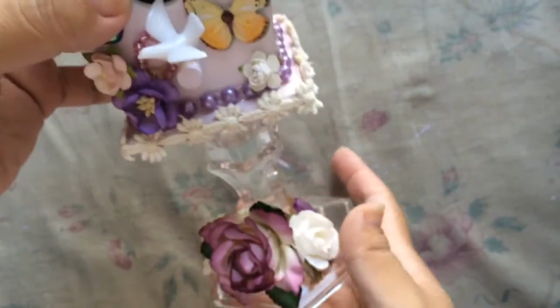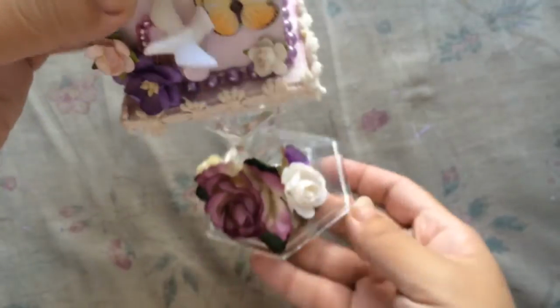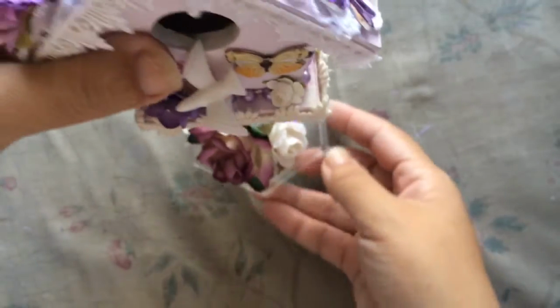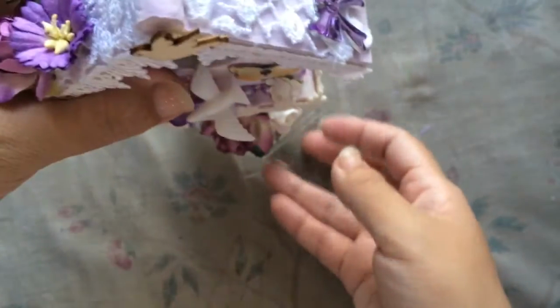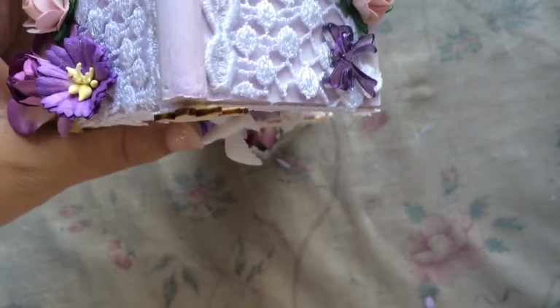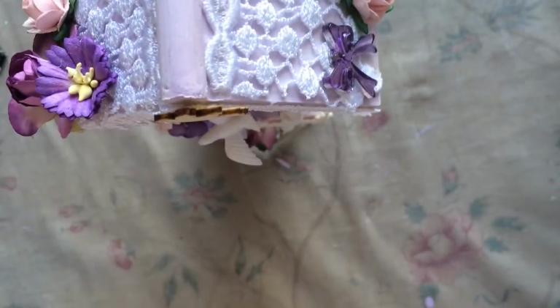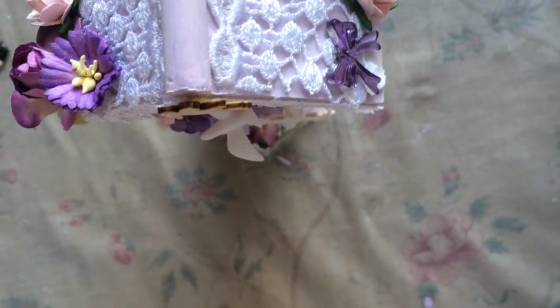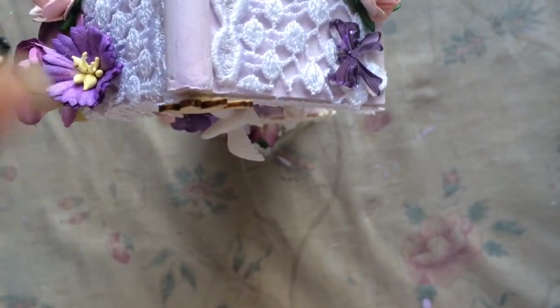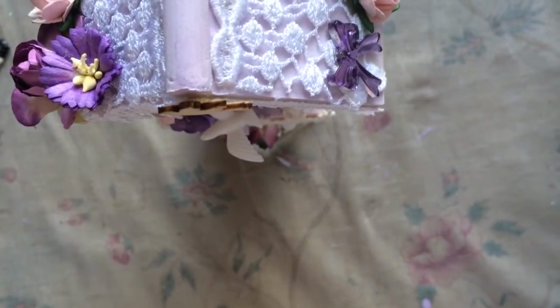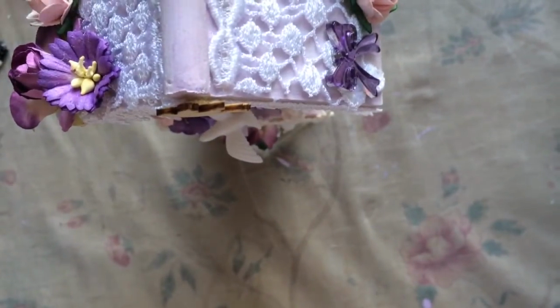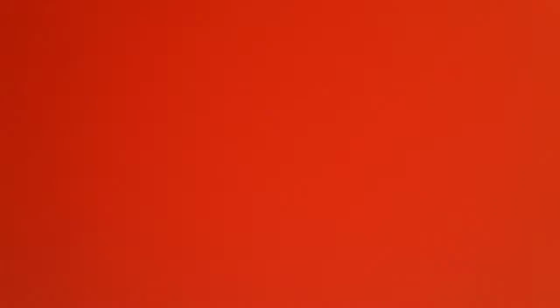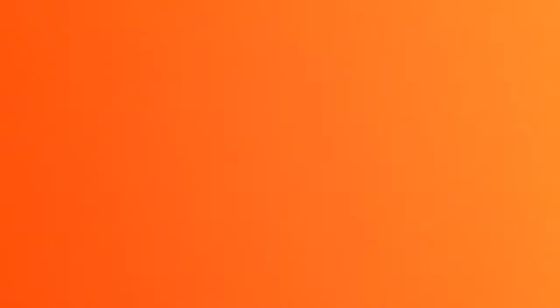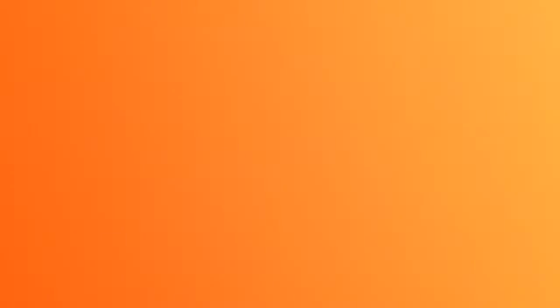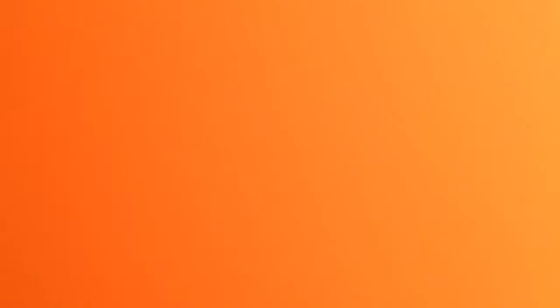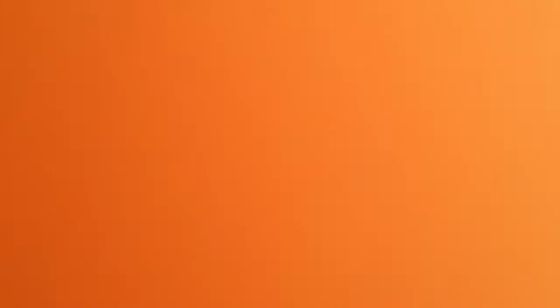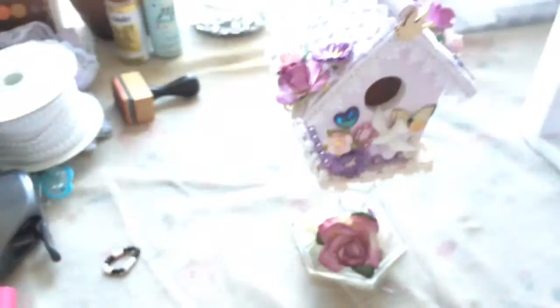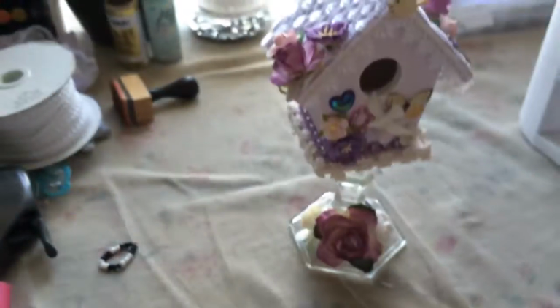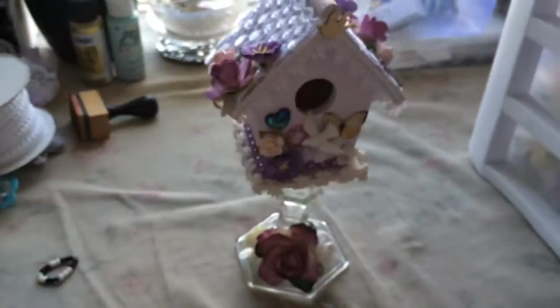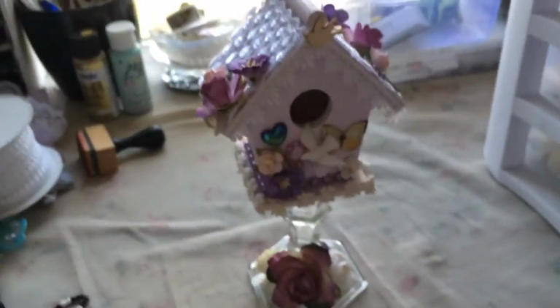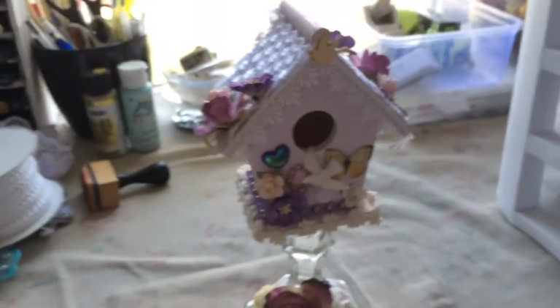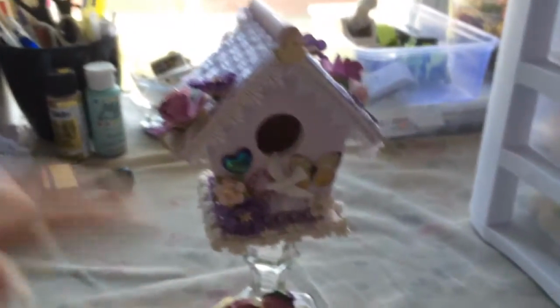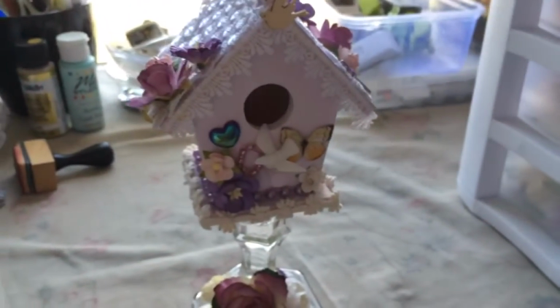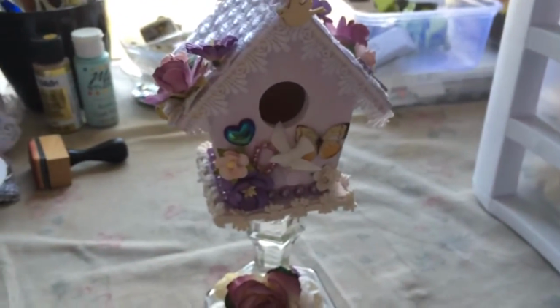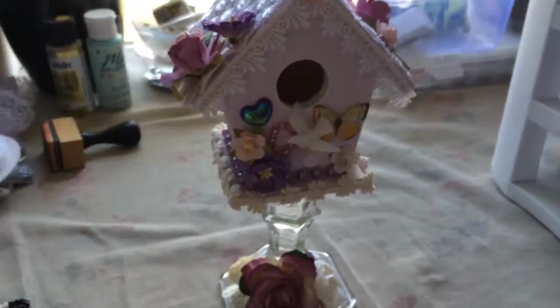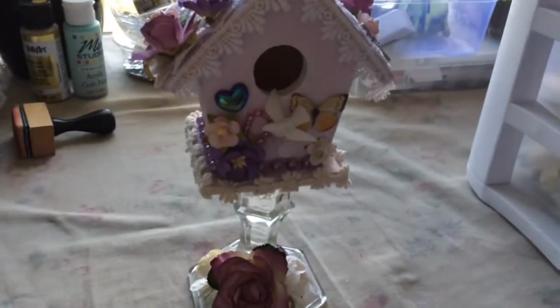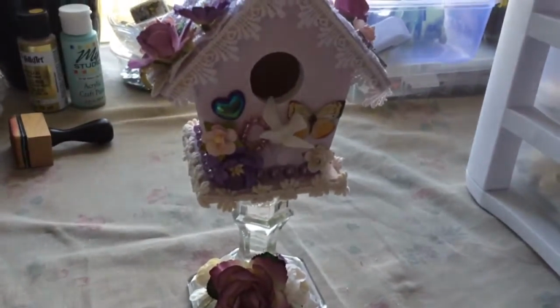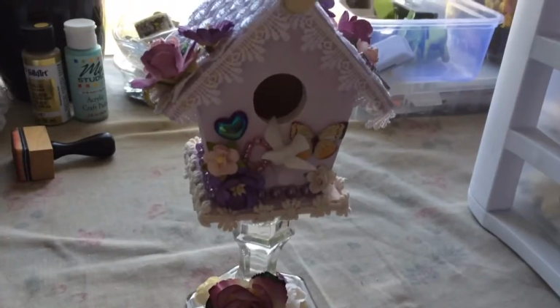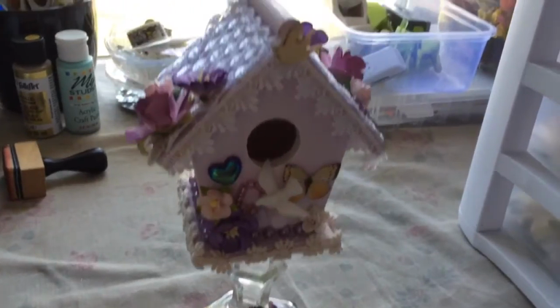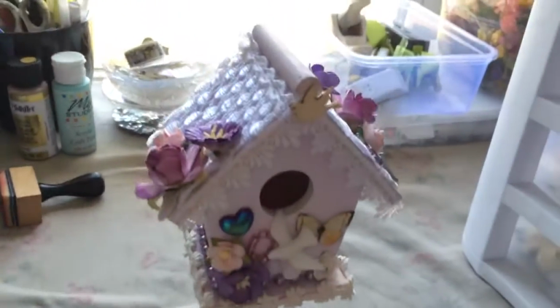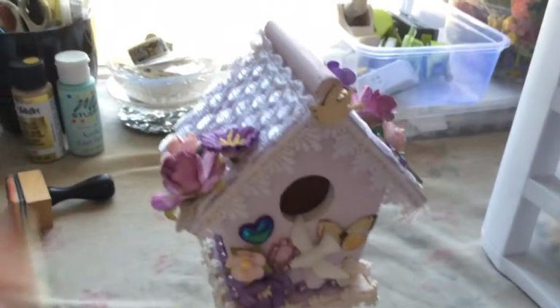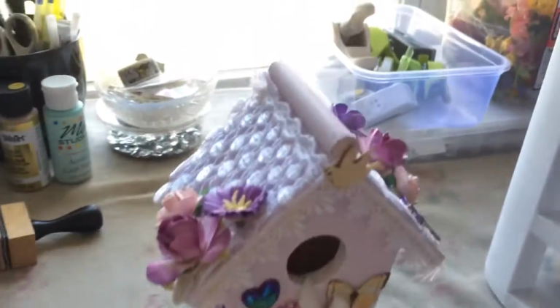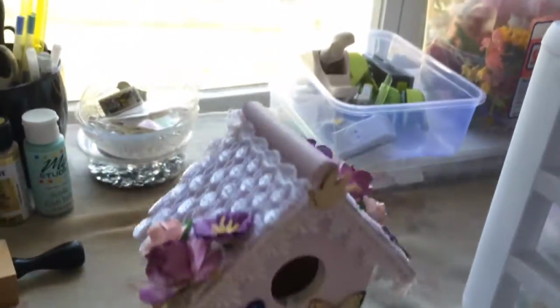I'm going to pick you guys up so you can see this better — don't get dizzy on me. So yeah, I just created this very quickly and I really like how it looks.